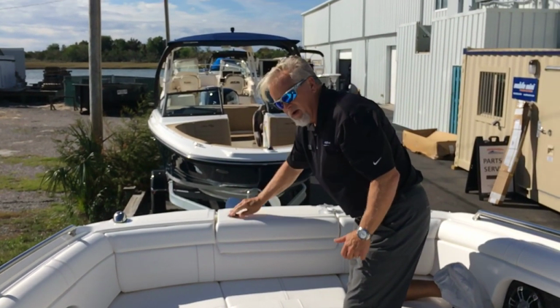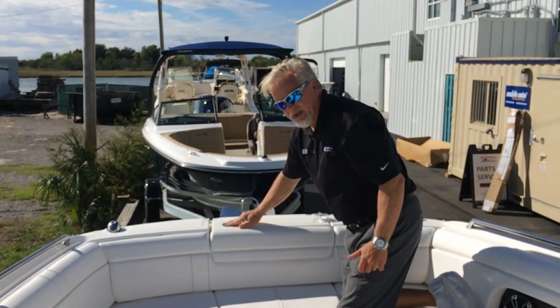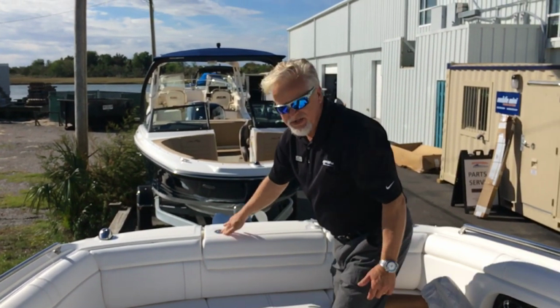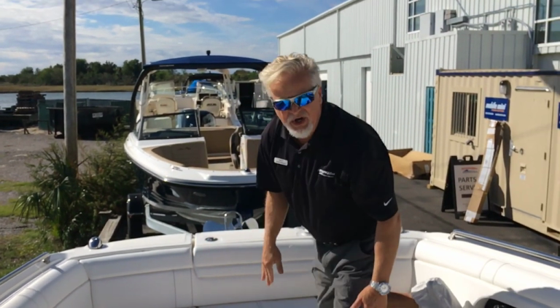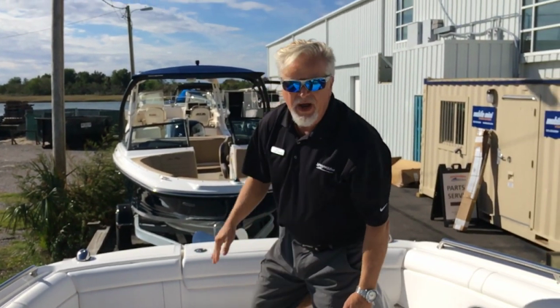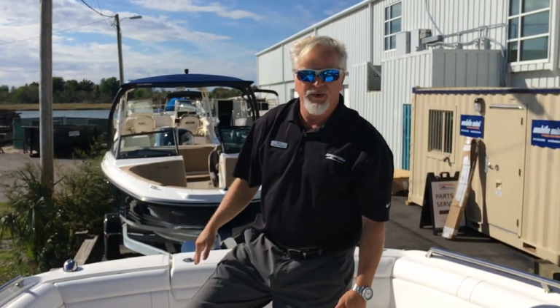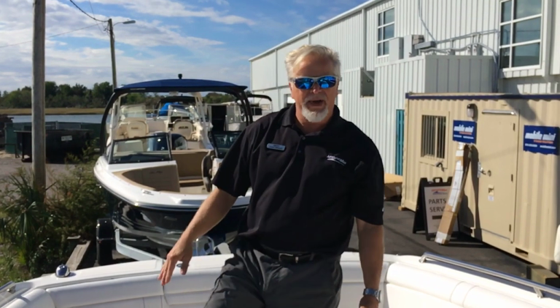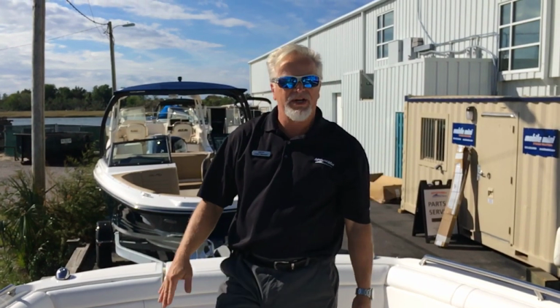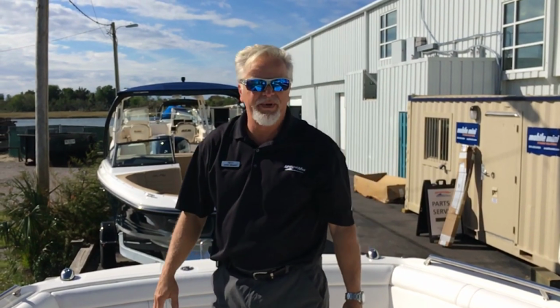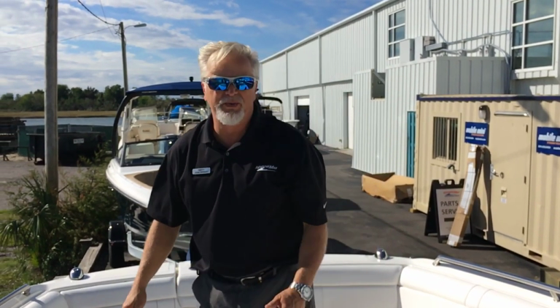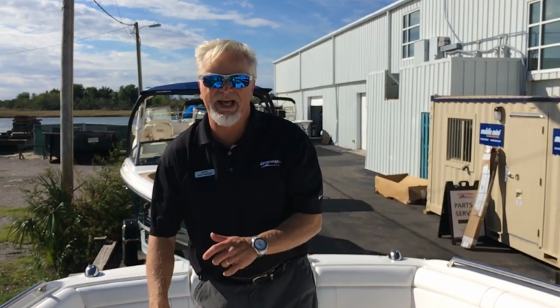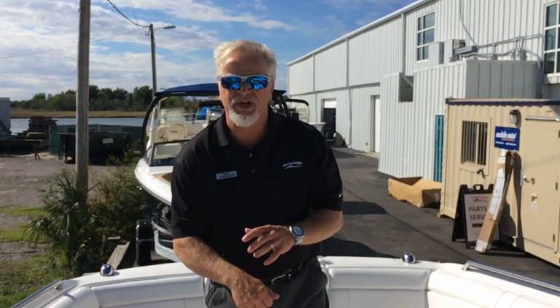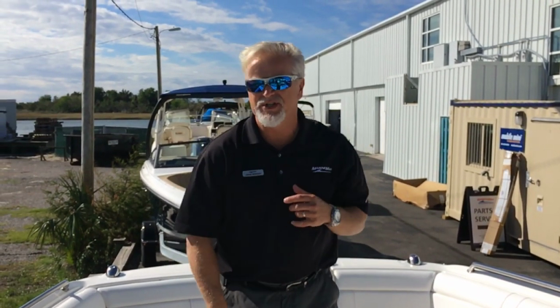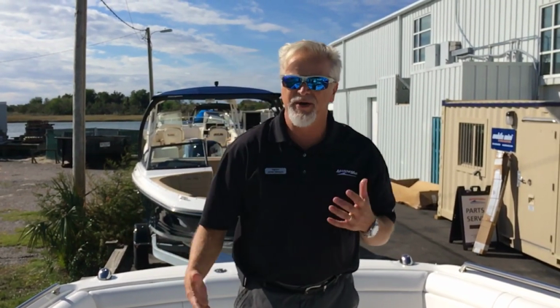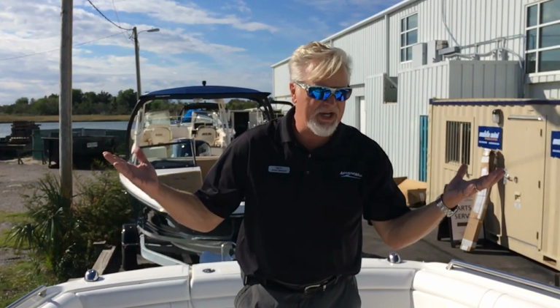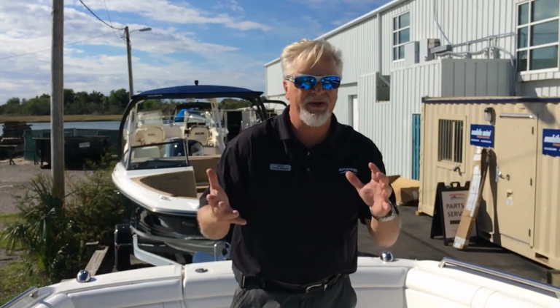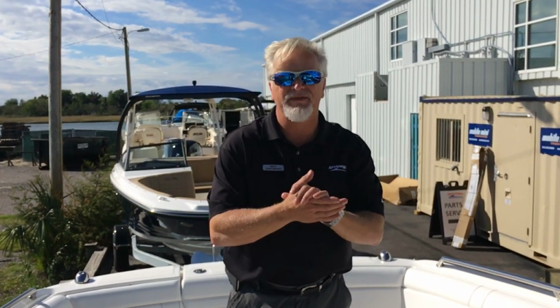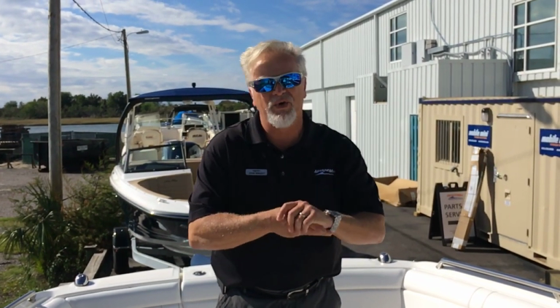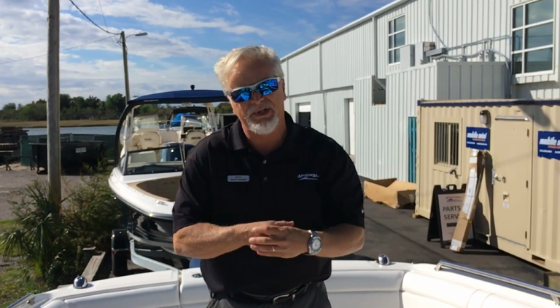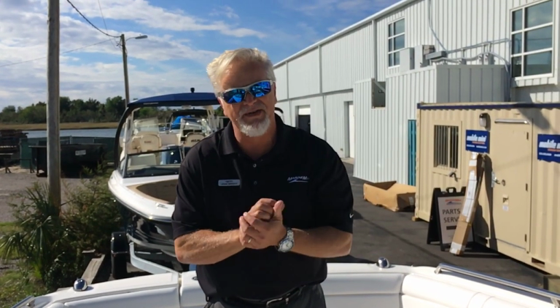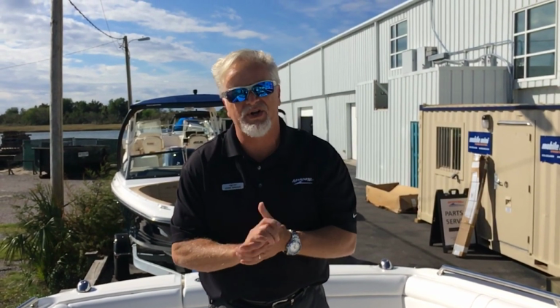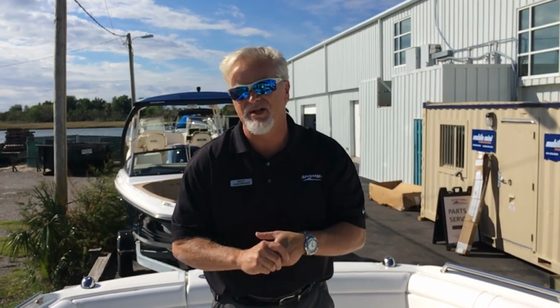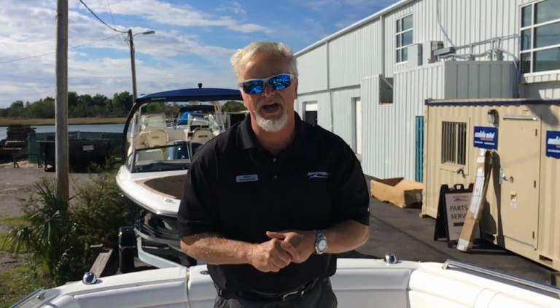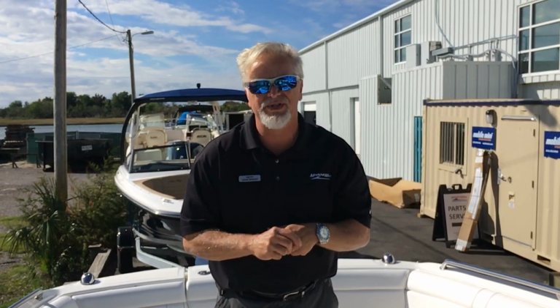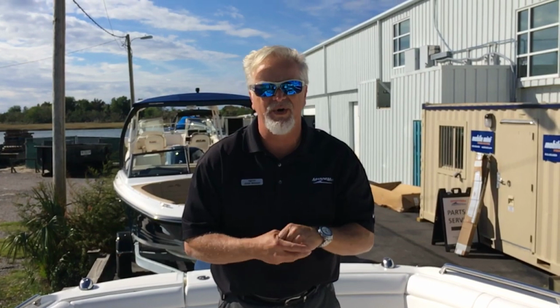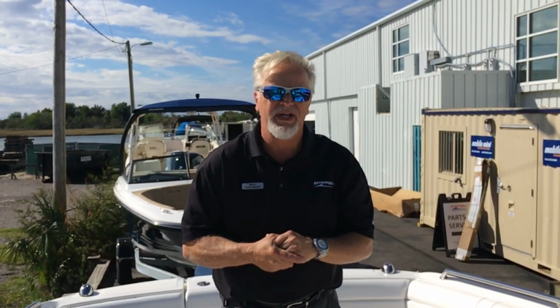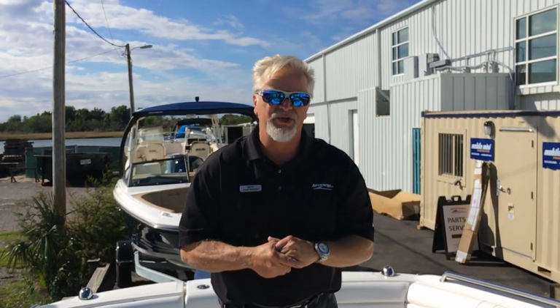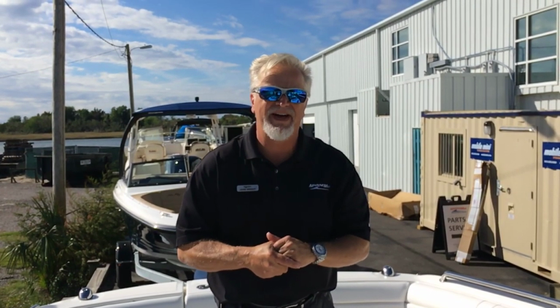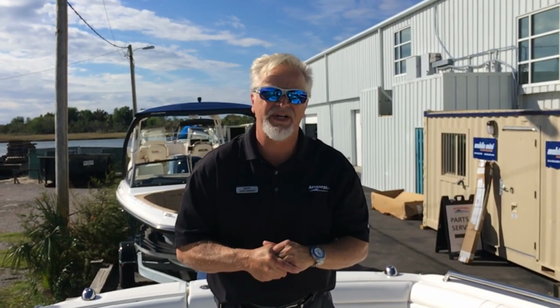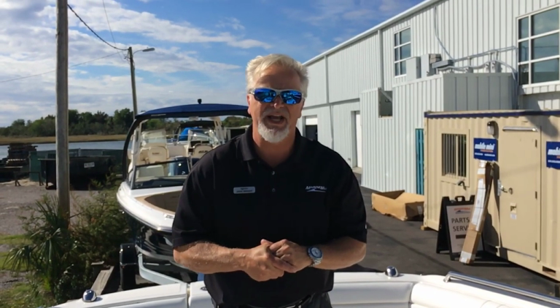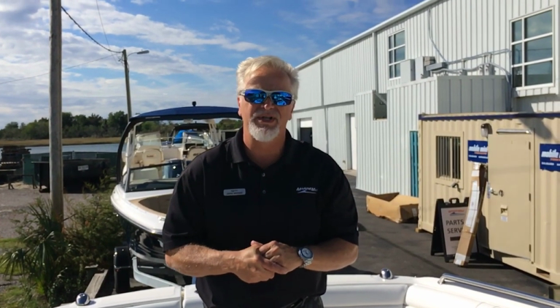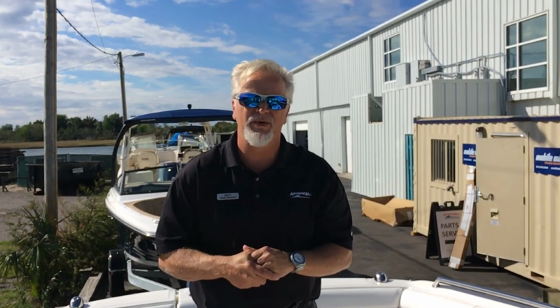Again, this is John Wright at MarineMax Wrightsville Beach. We'd be glad to show you this boat or any boat in our inventory. Please give us a call at 910-256-8100.